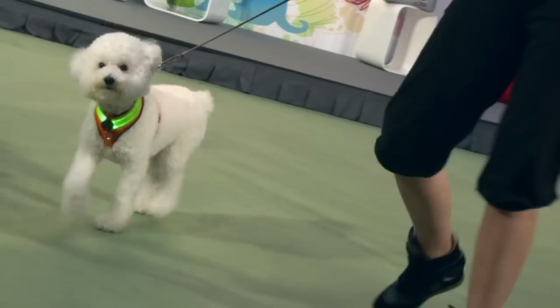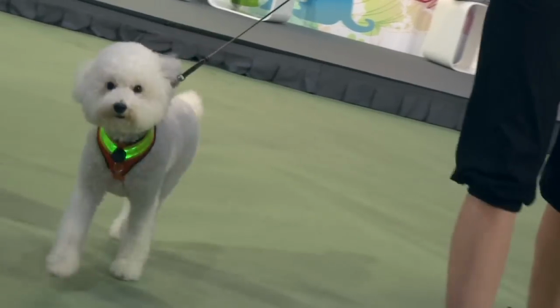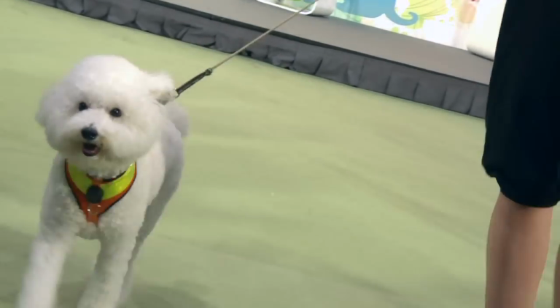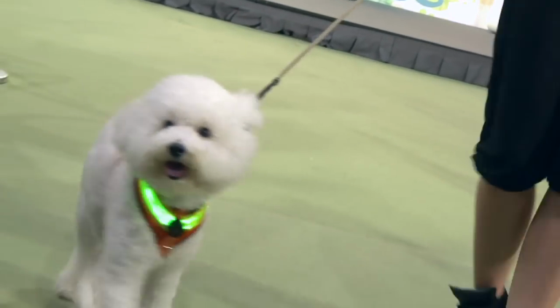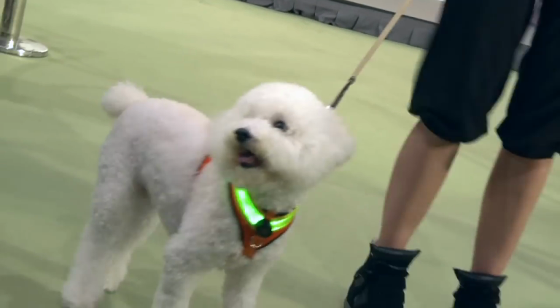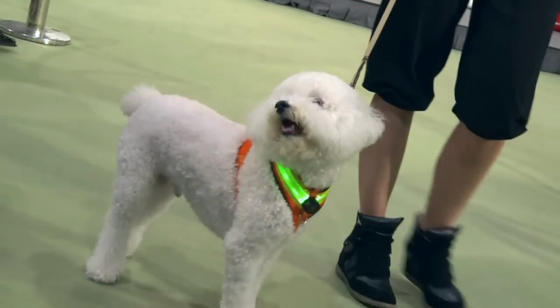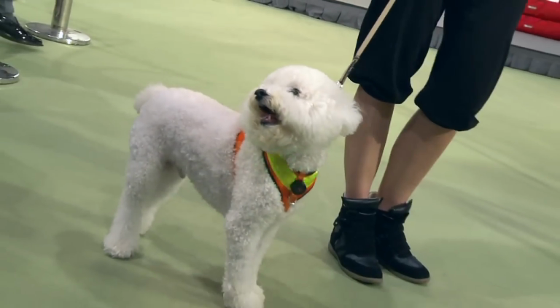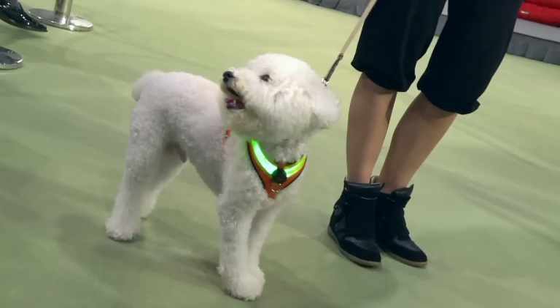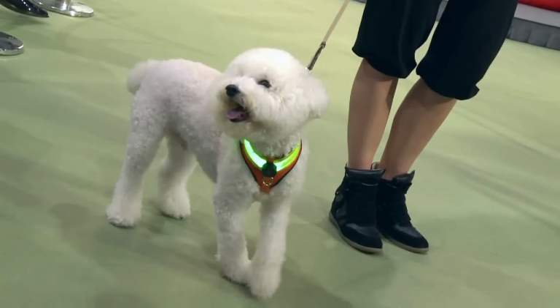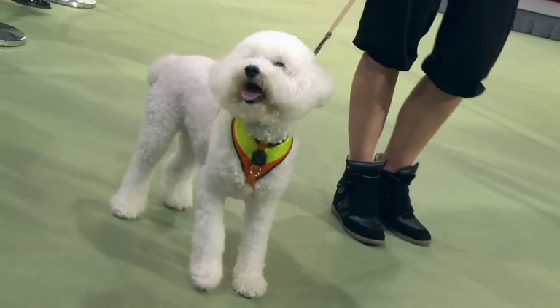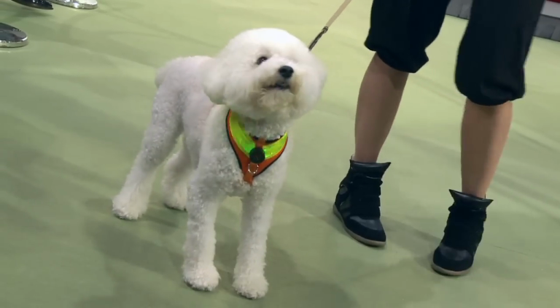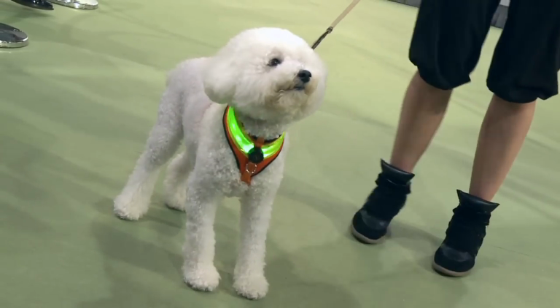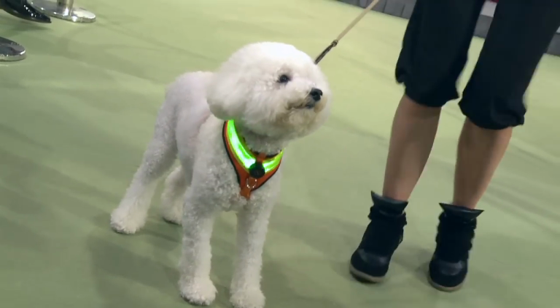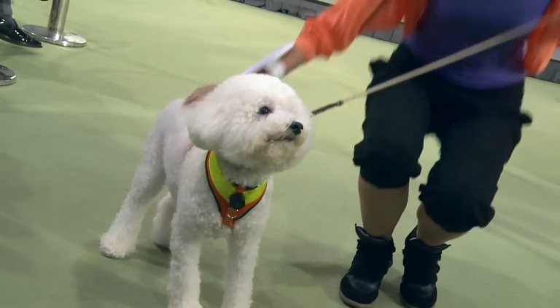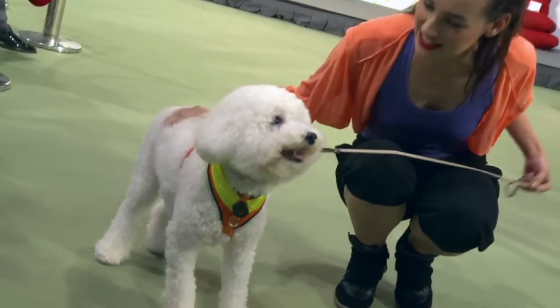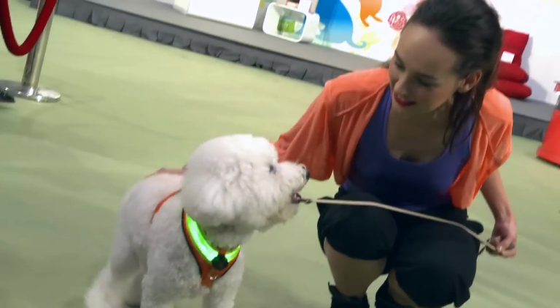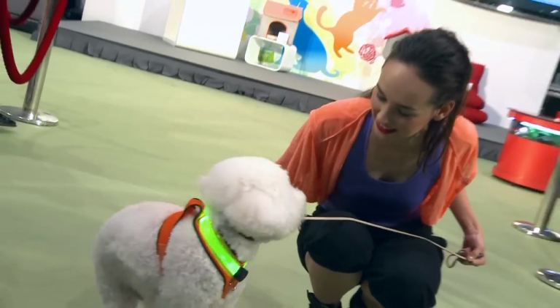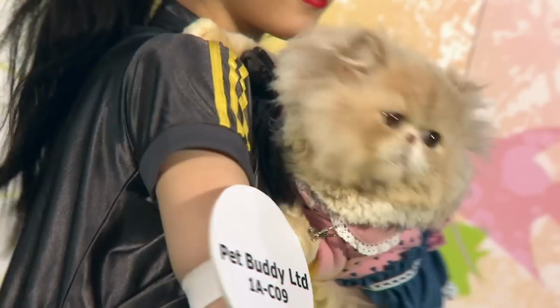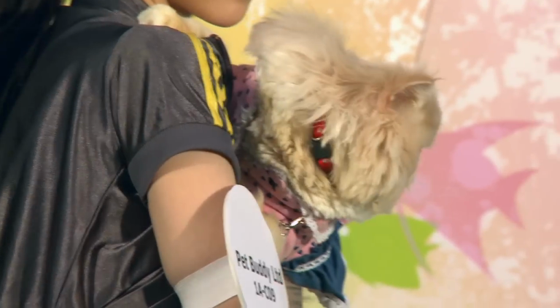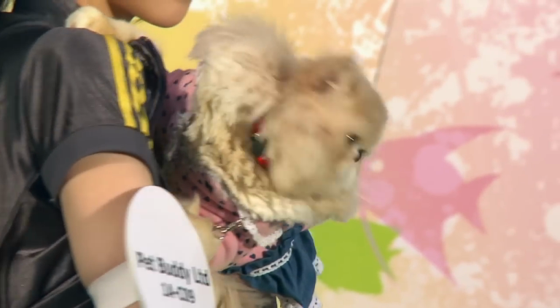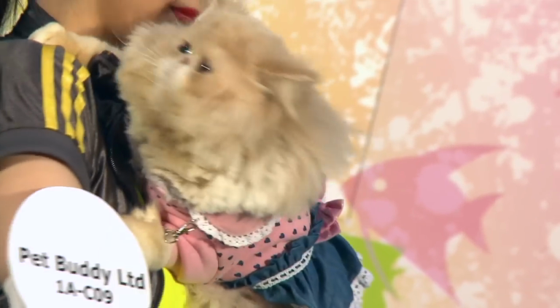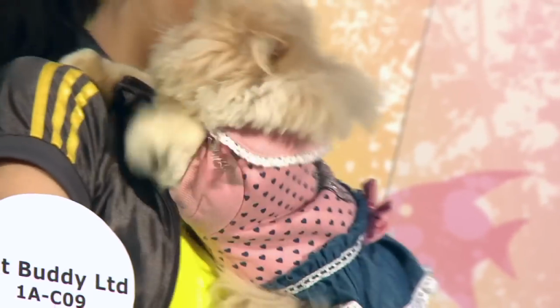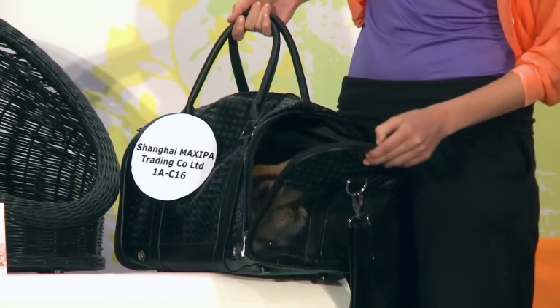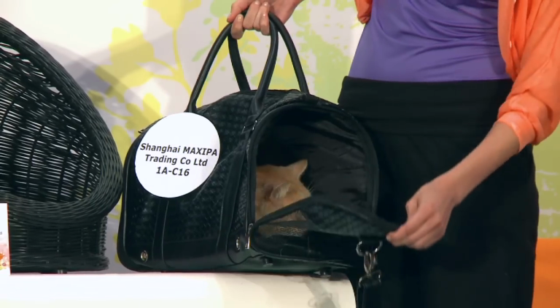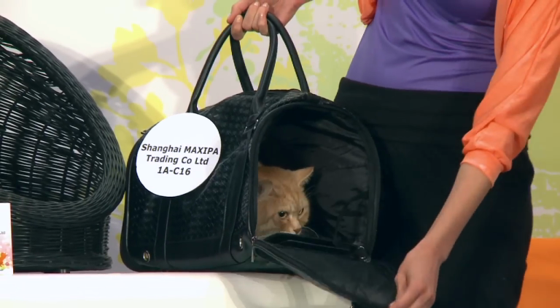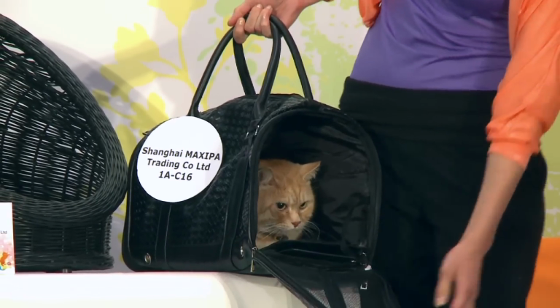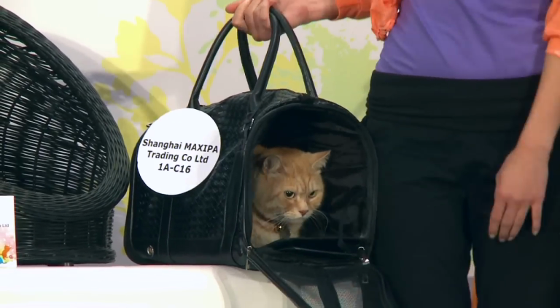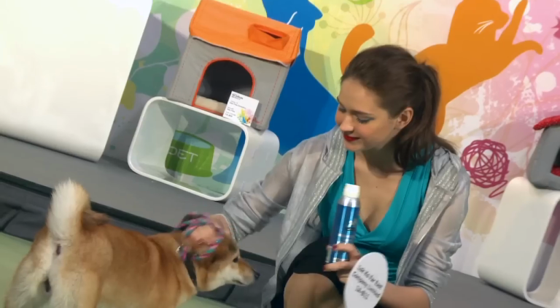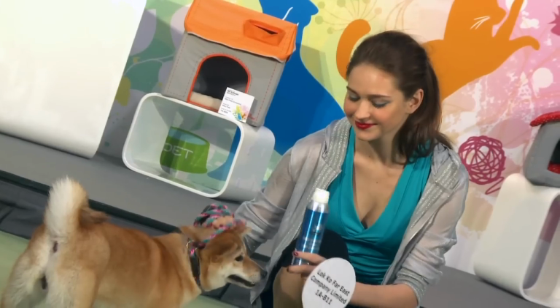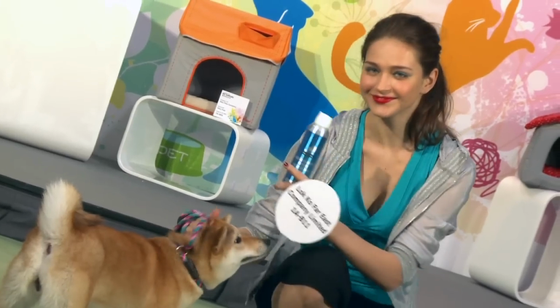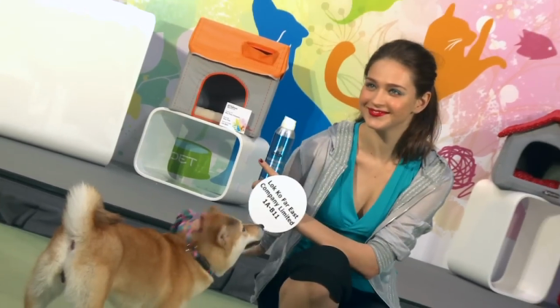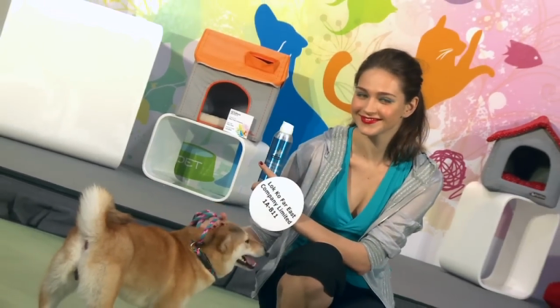This adorable pooch may be hard to miss, but he definitely won't be overlooked with his flashing collar. It's one of the products showcased at the World of Pet Supplies held at the Hong Kong Convention and Exhibition Centre.